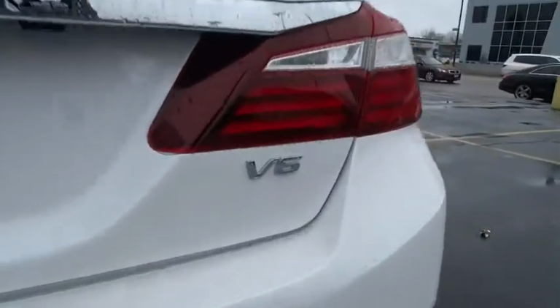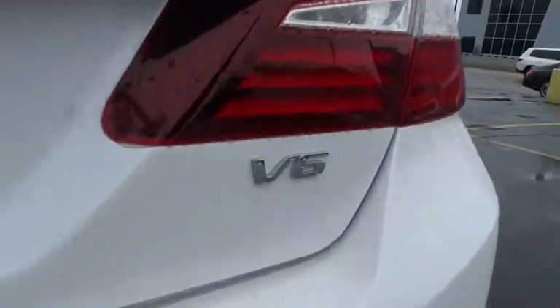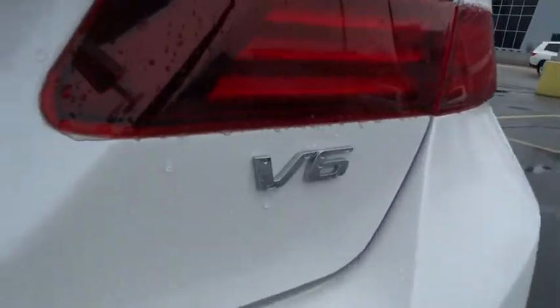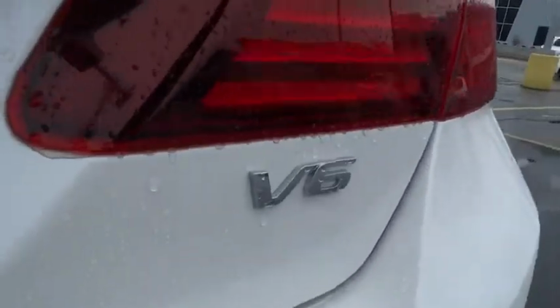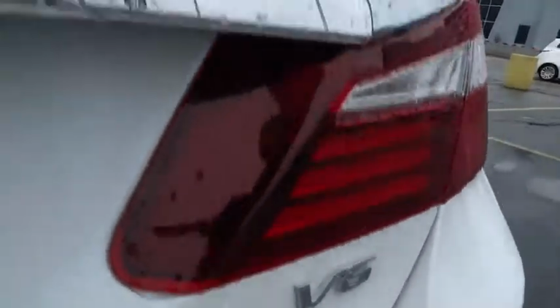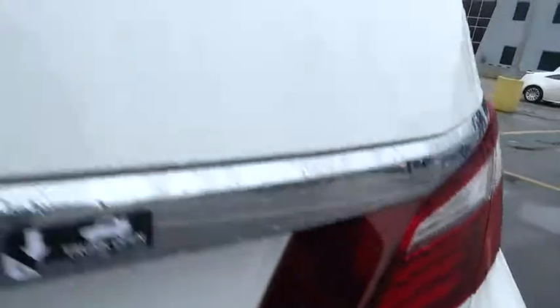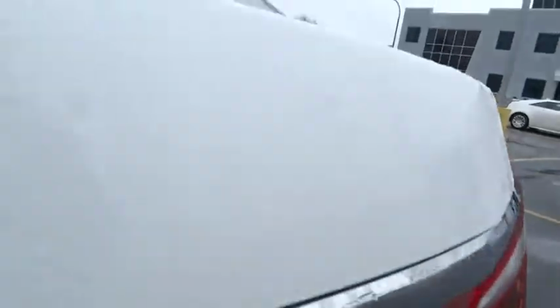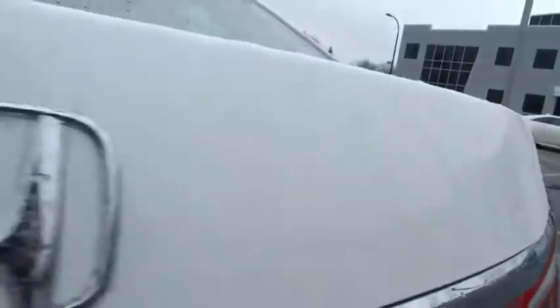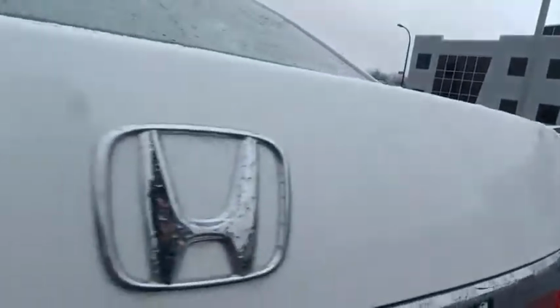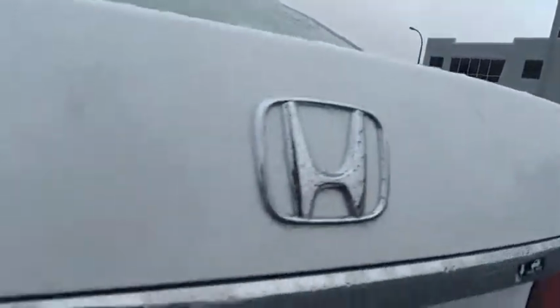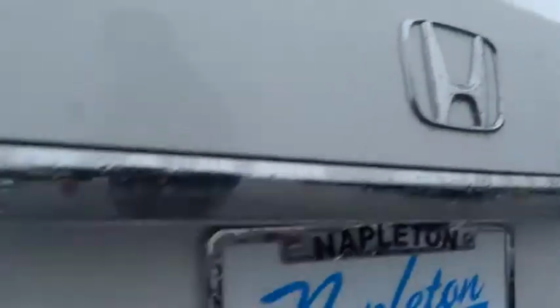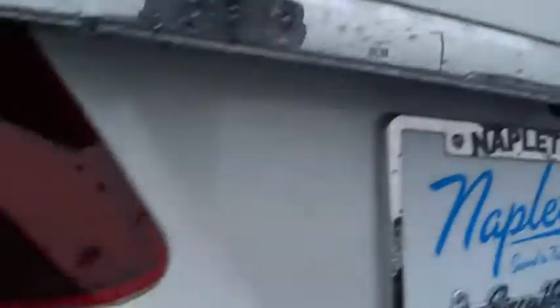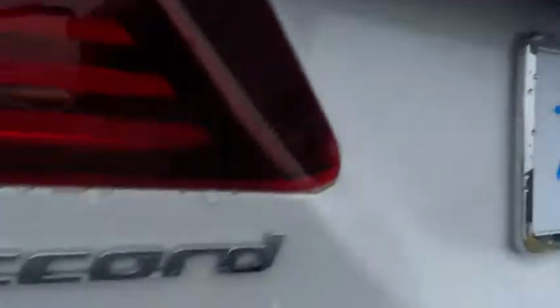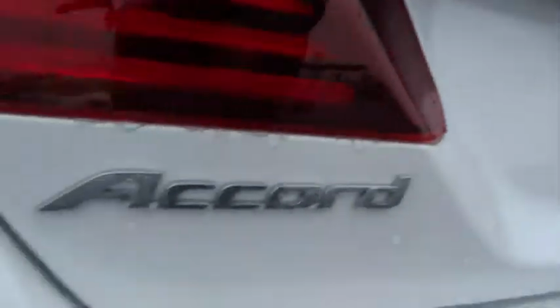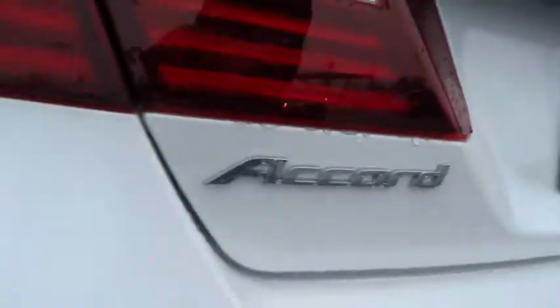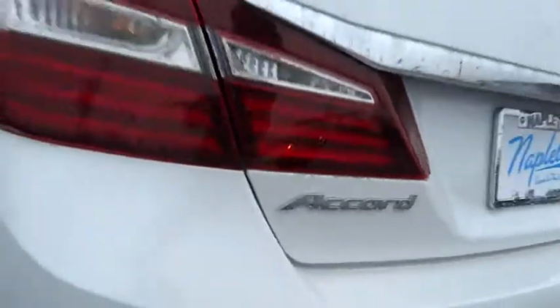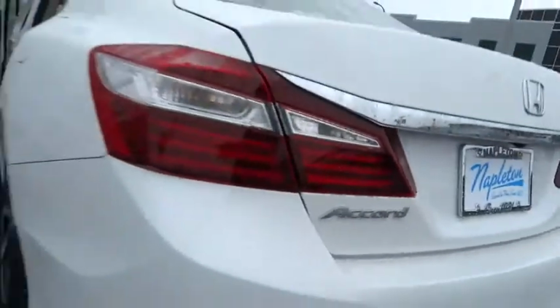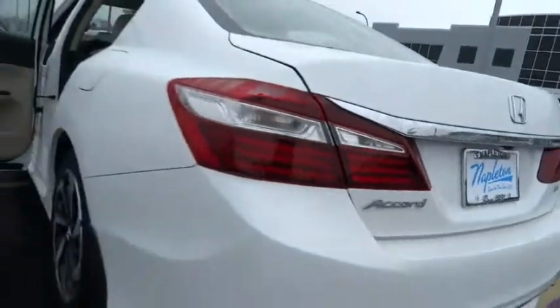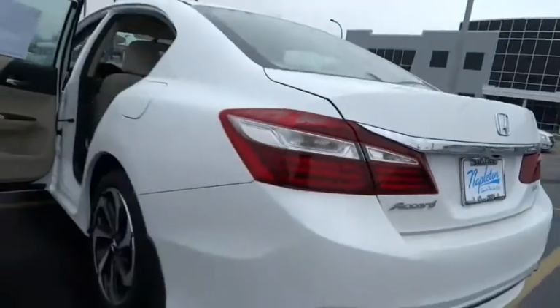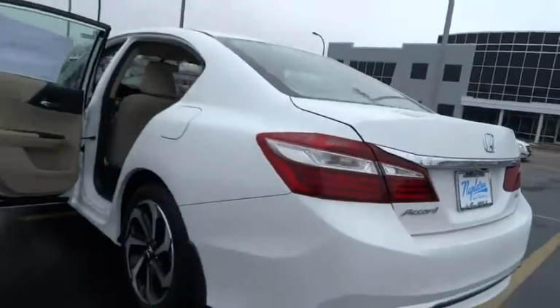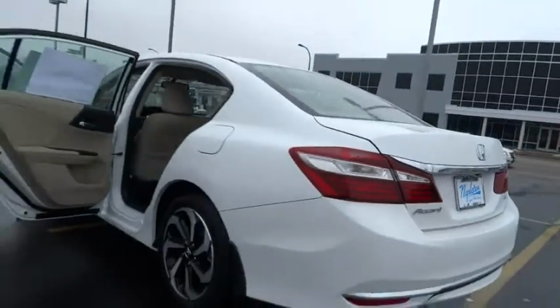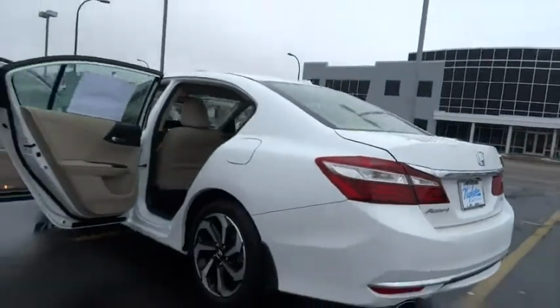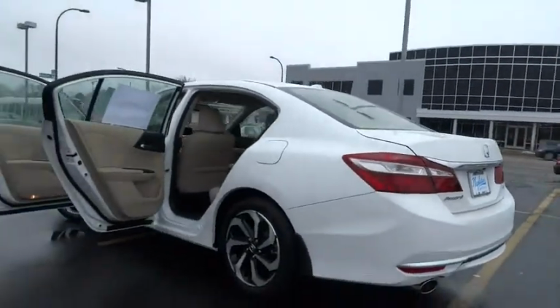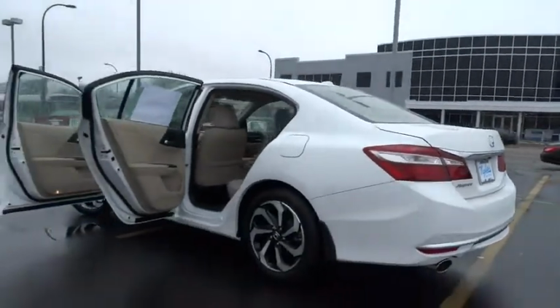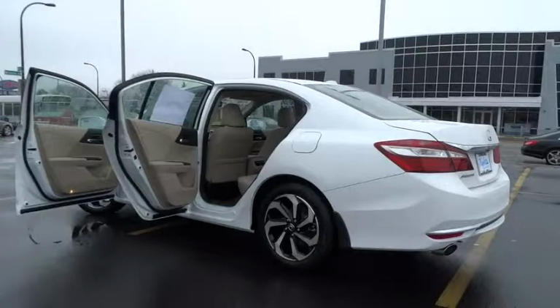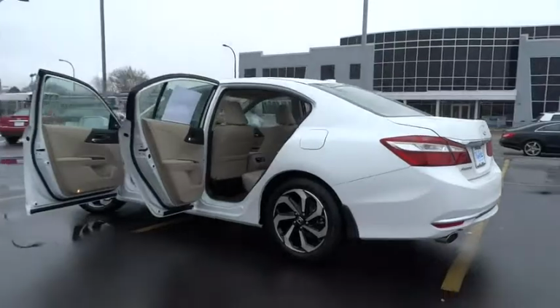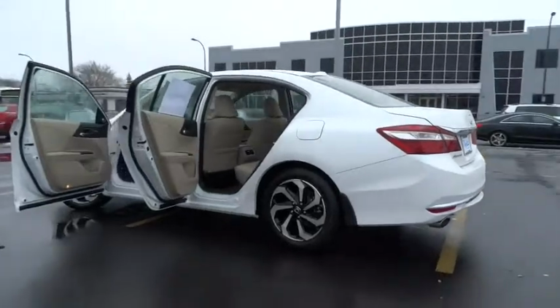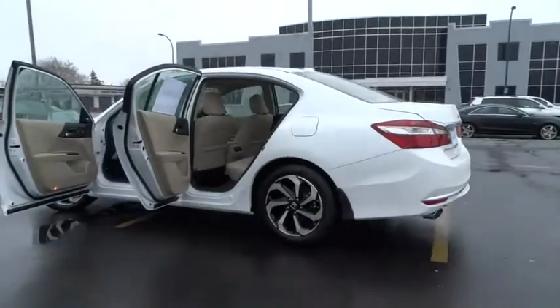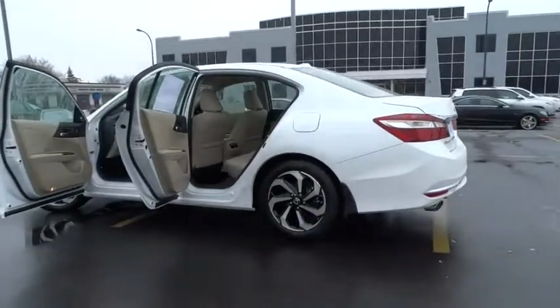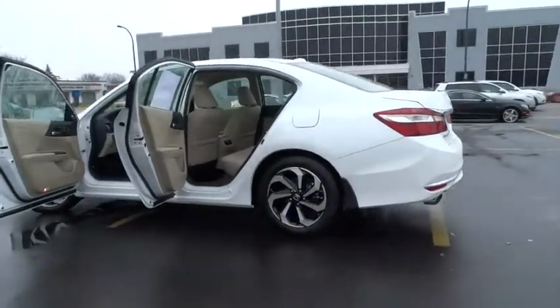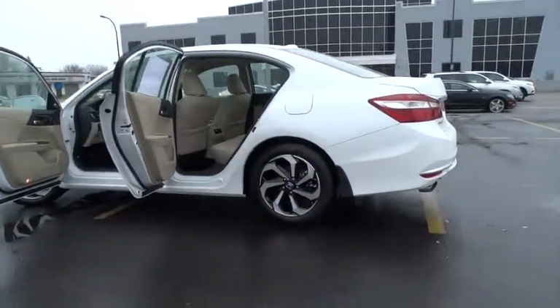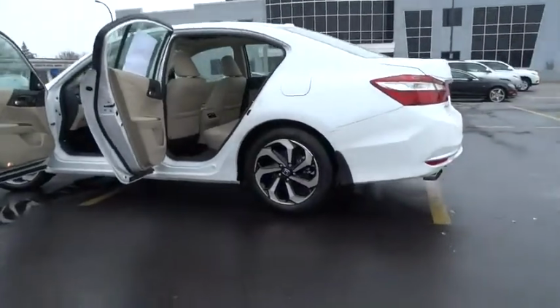Power windows, rear window defroster, compass, trip computer, CD player, security system, brake assist, panic alarm.